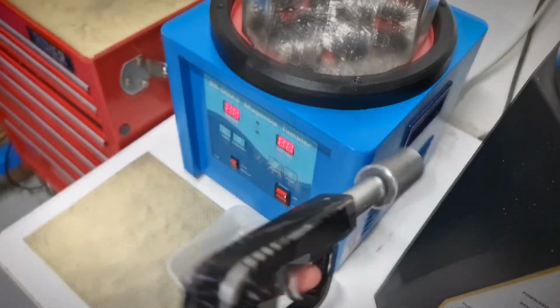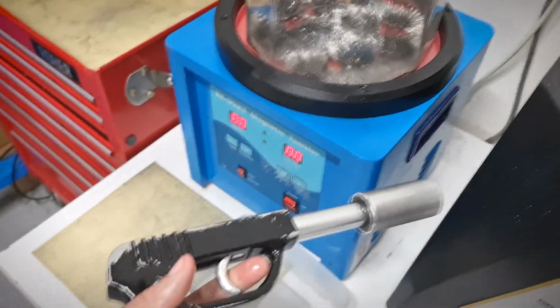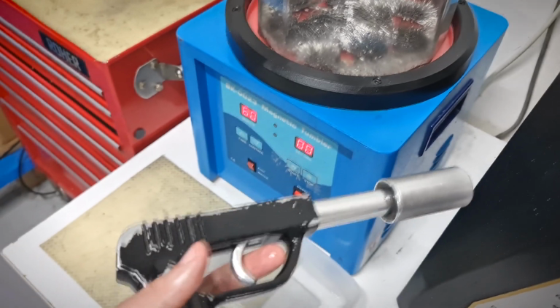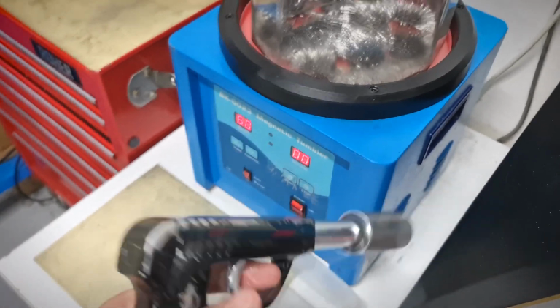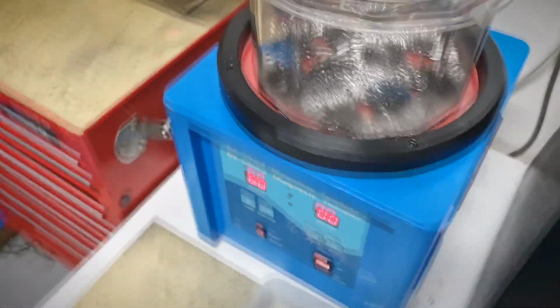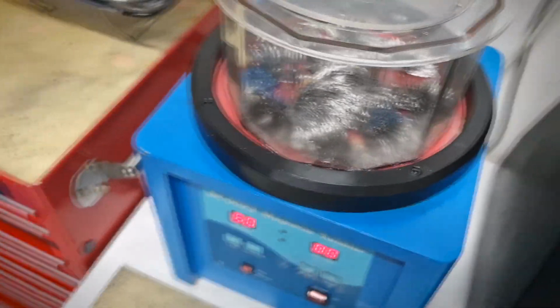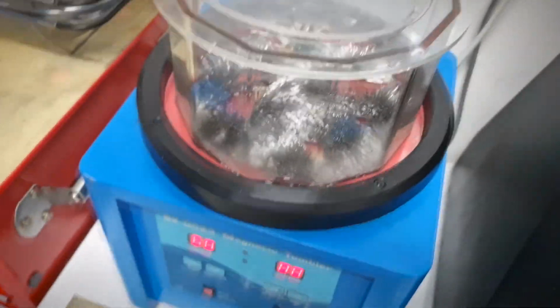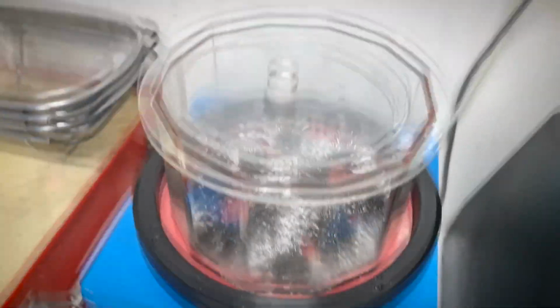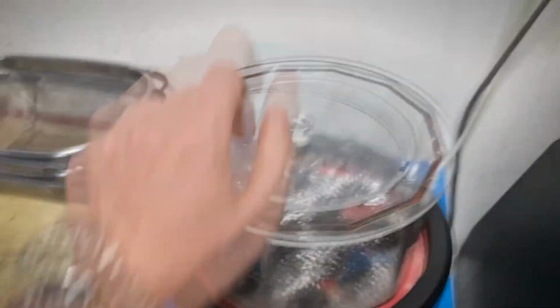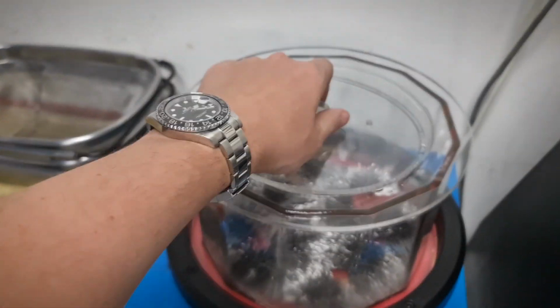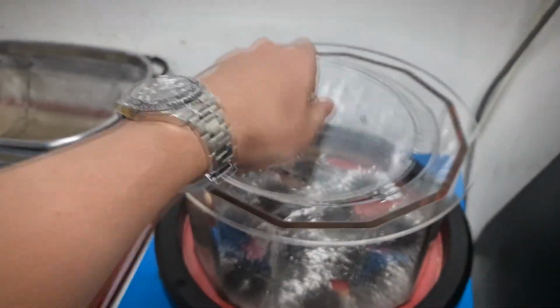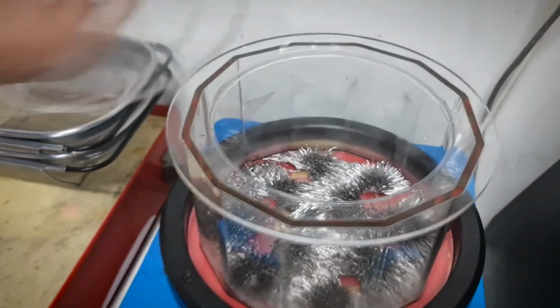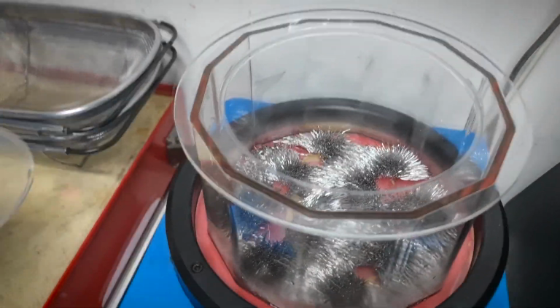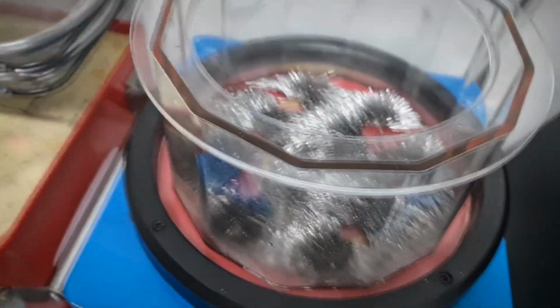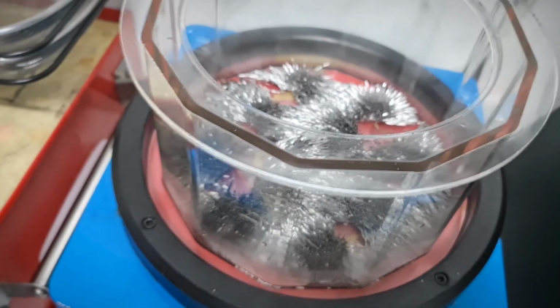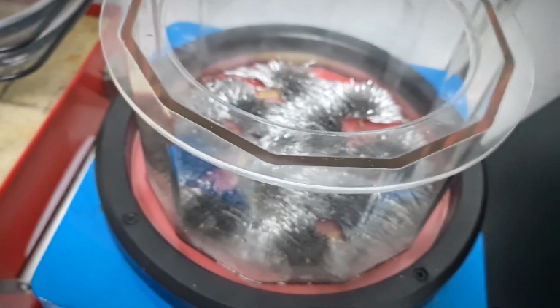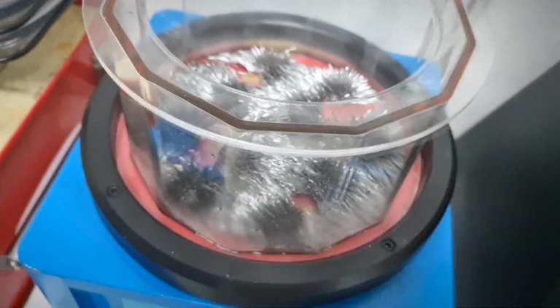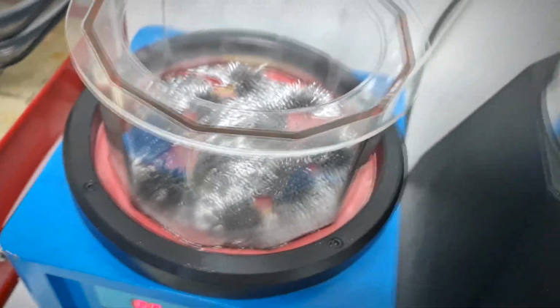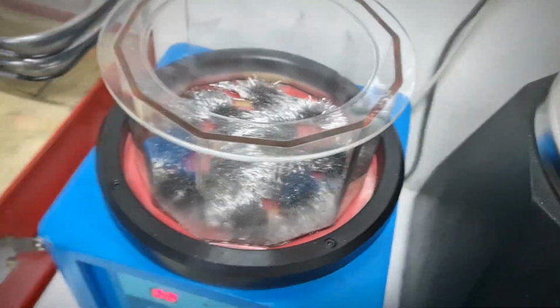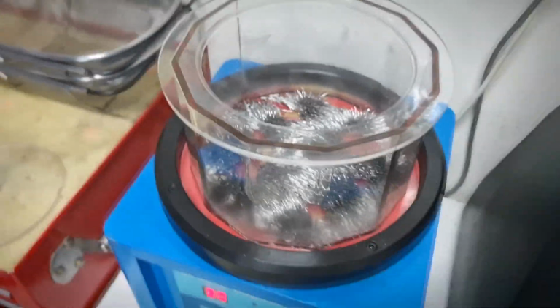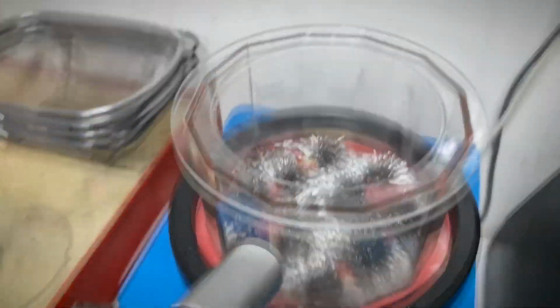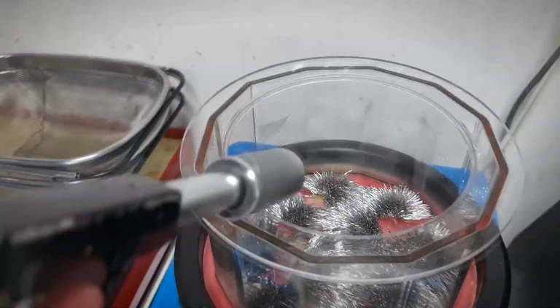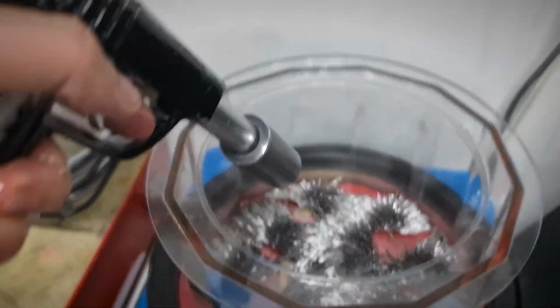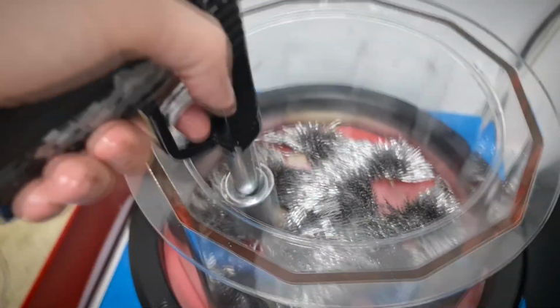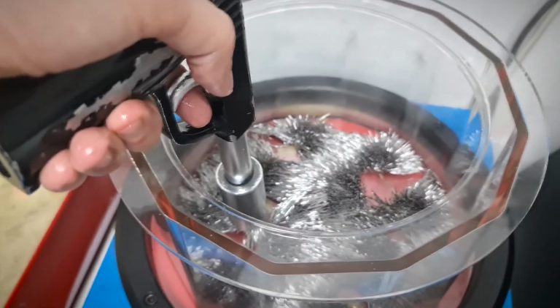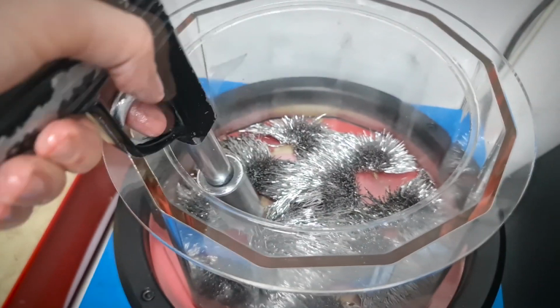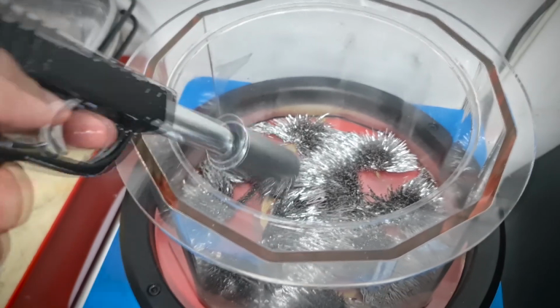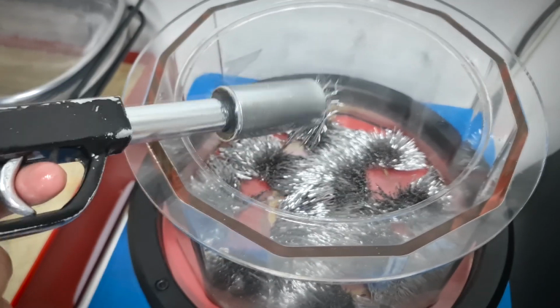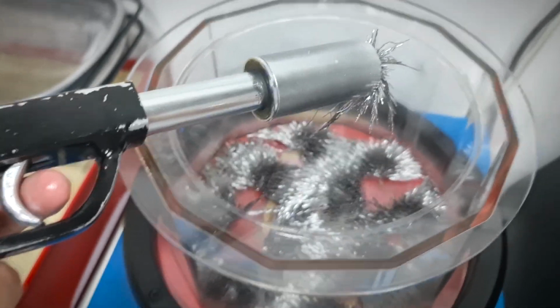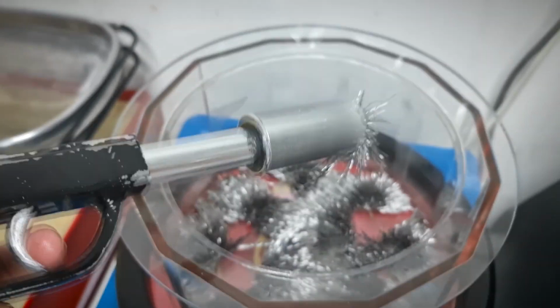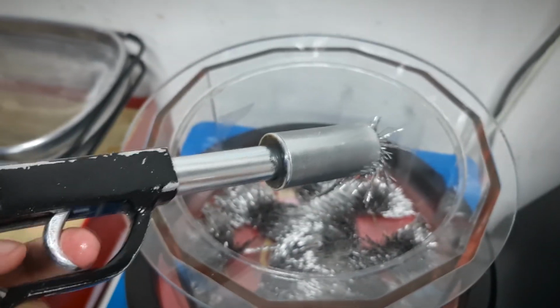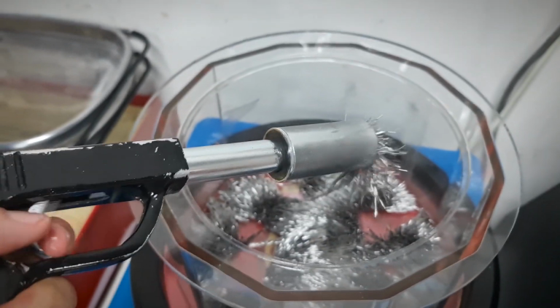And no, I'm not Agent 007 today! This gun tool with a magnet that can change polarity is used to remove and clean the pins after the initial process is finished. Looks very cool, don't you think?